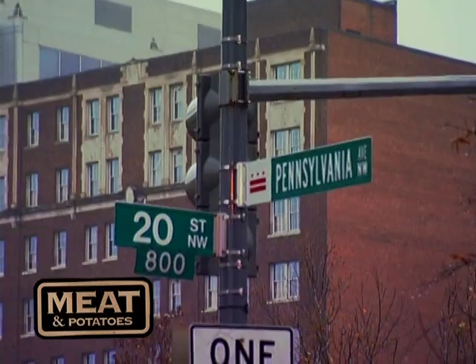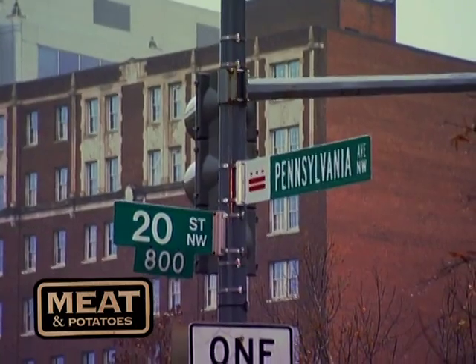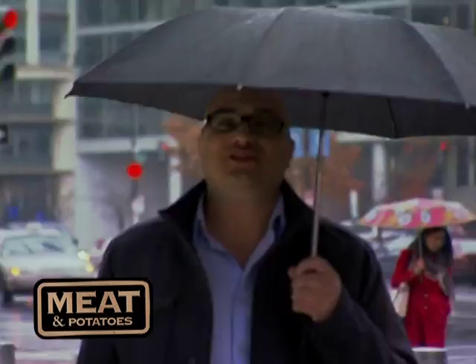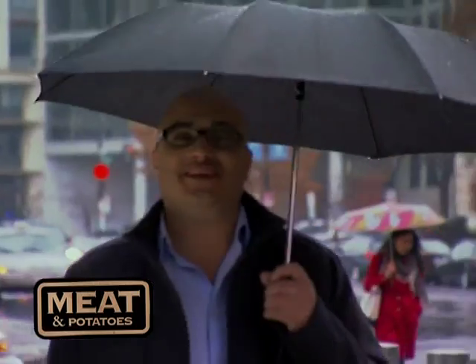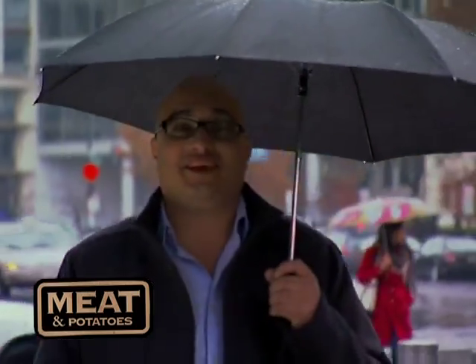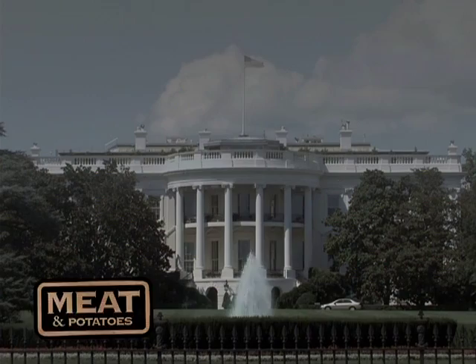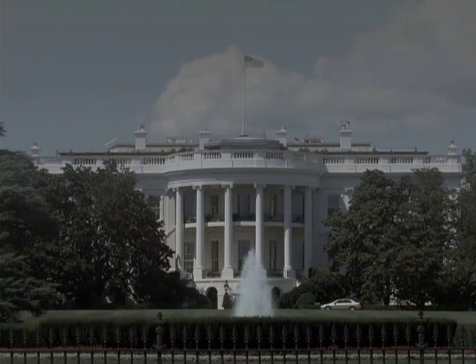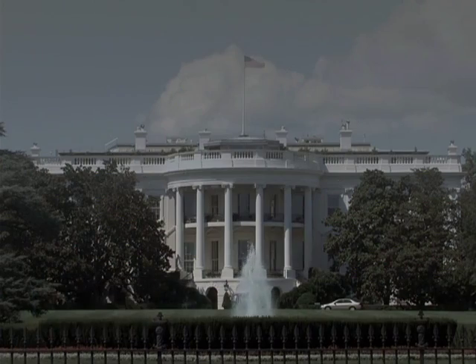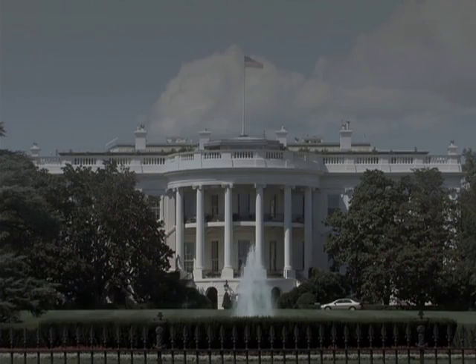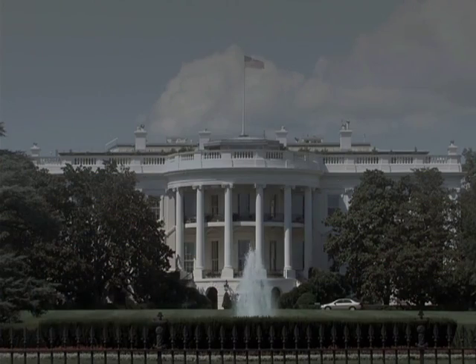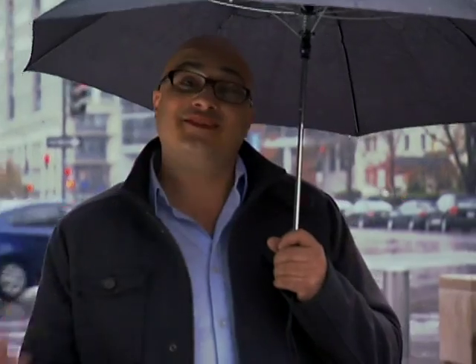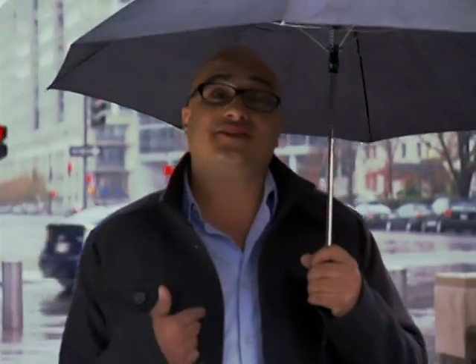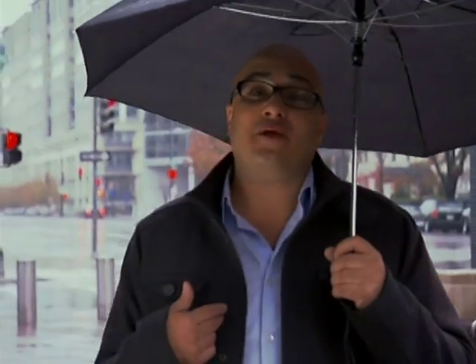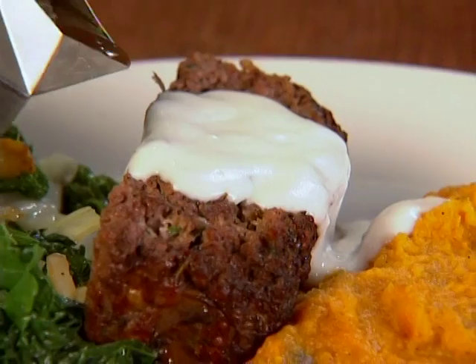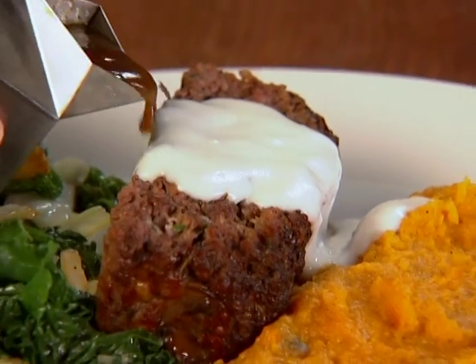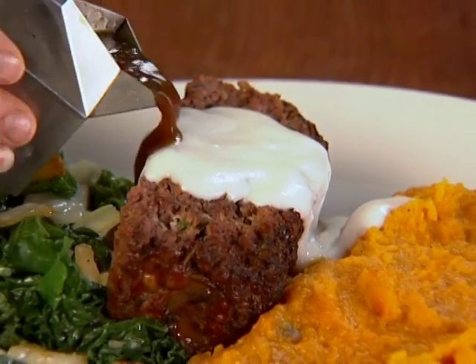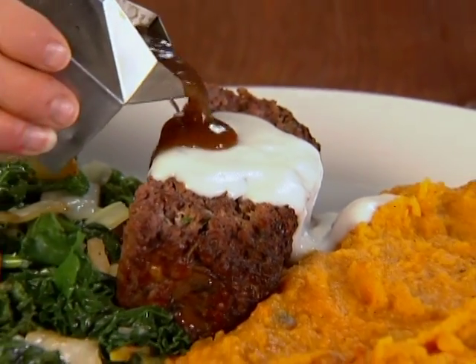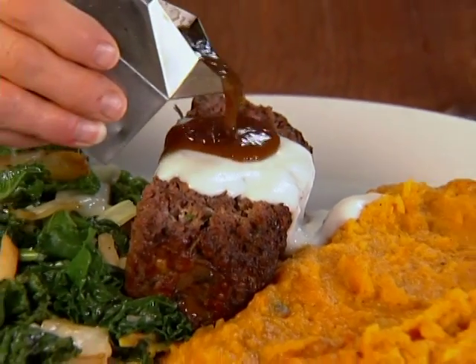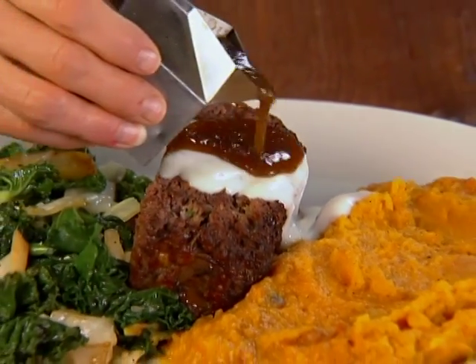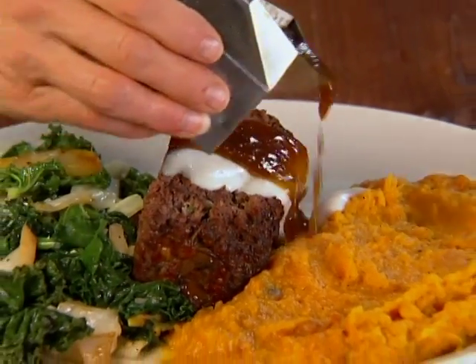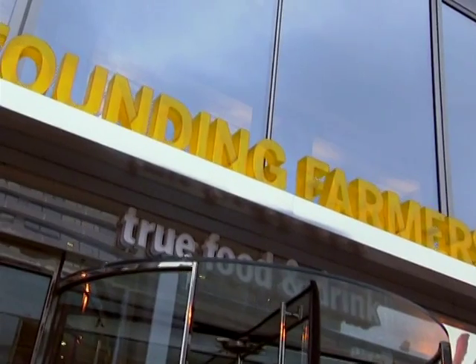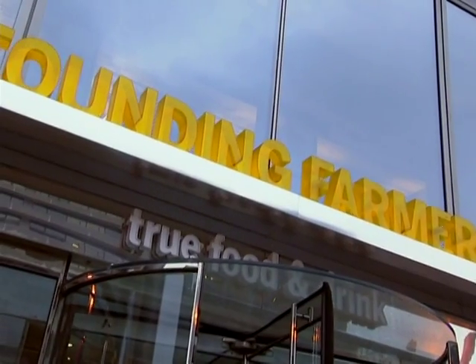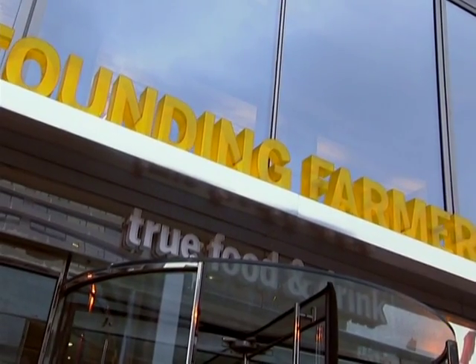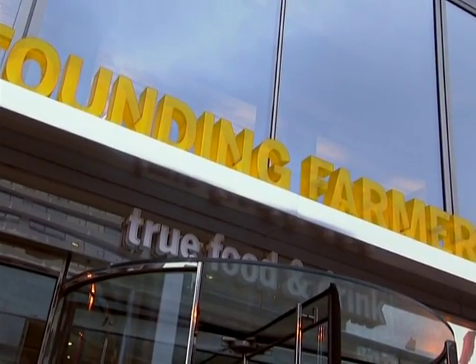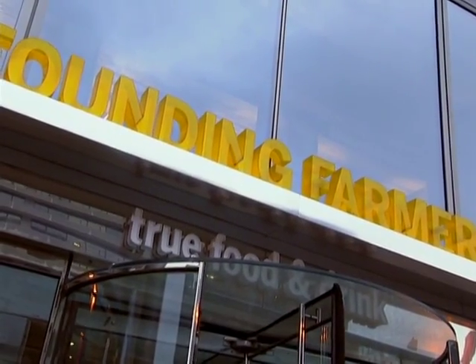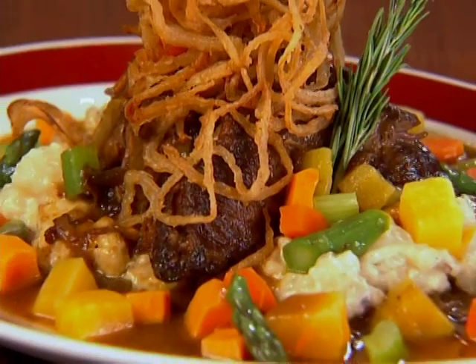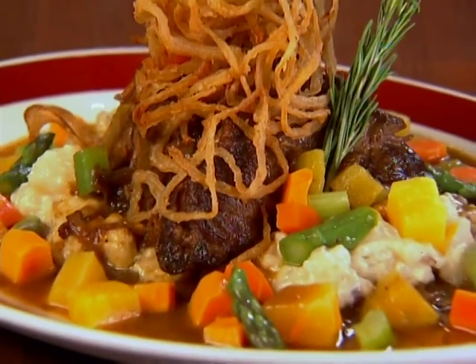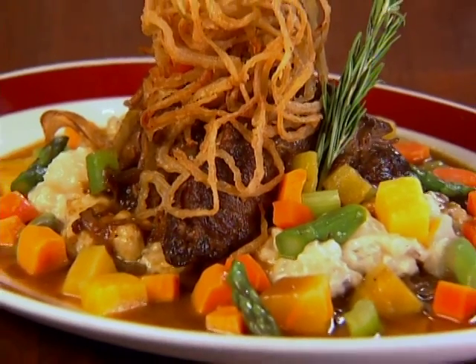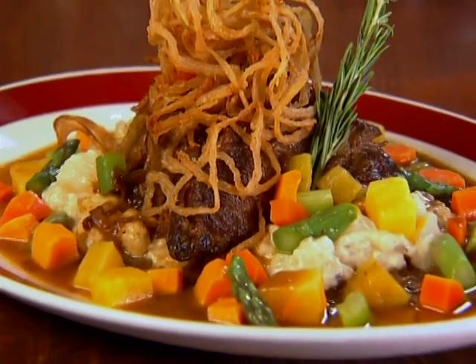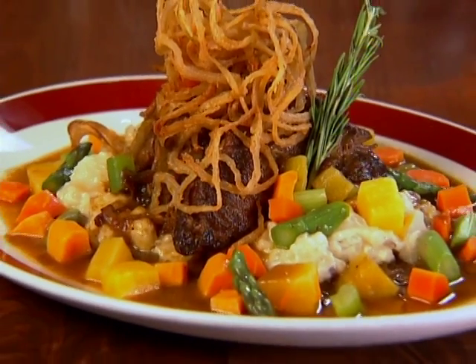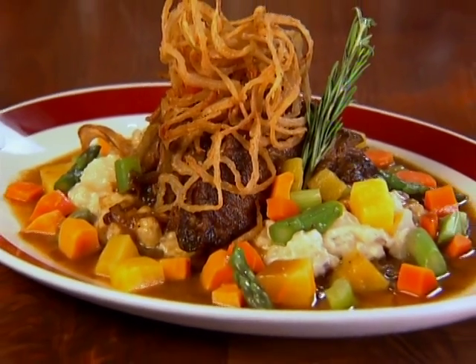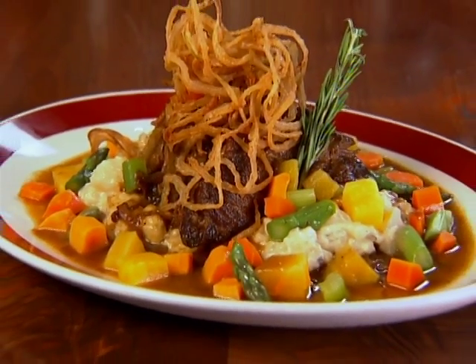I'm in Washington DC, just a few blocks from the White House, and insiders tell me for some delicious all-American meat, I need to check out Founding Farmers because they're serving the best Yankee pot roast in town.